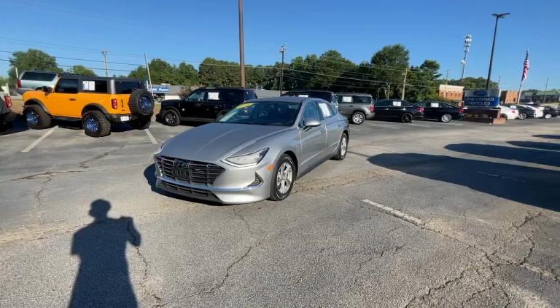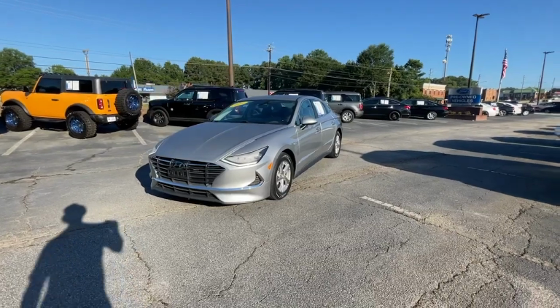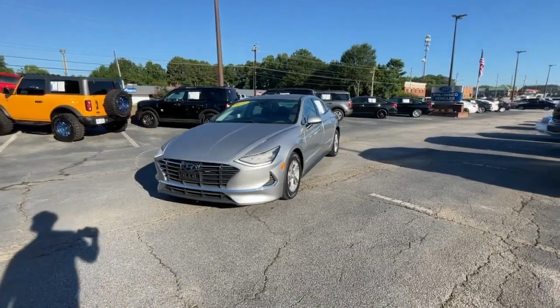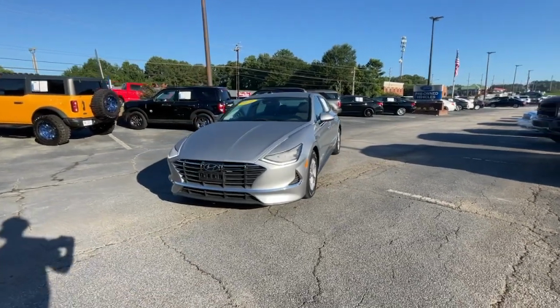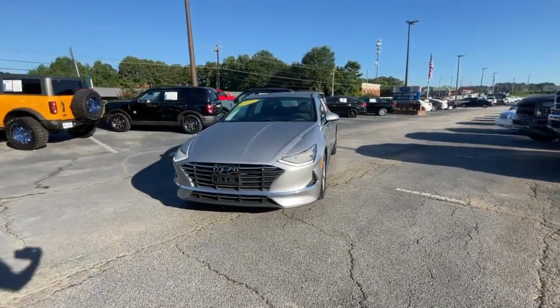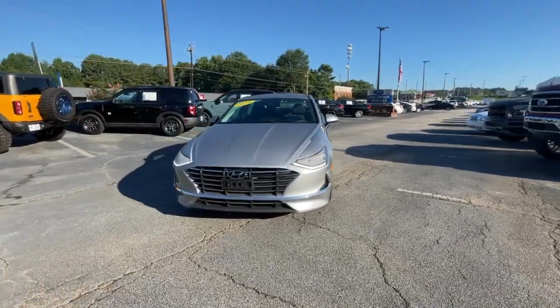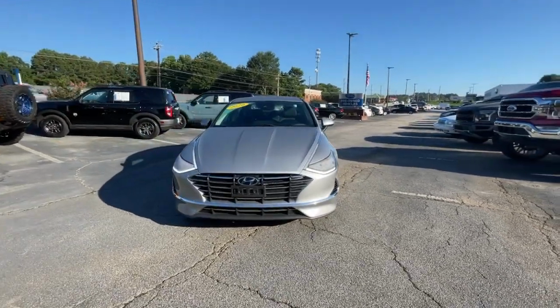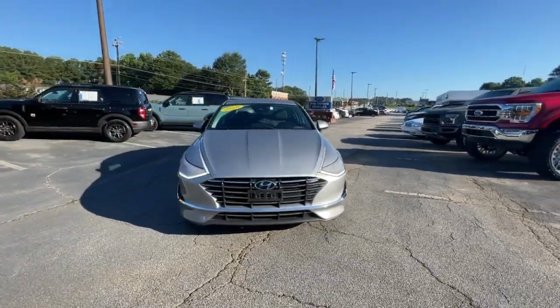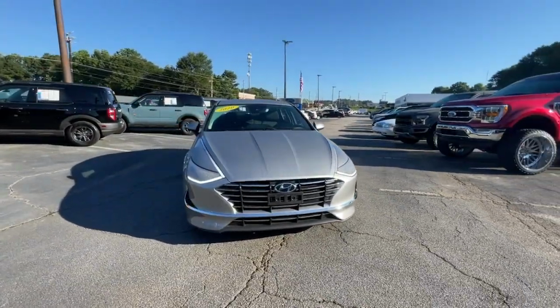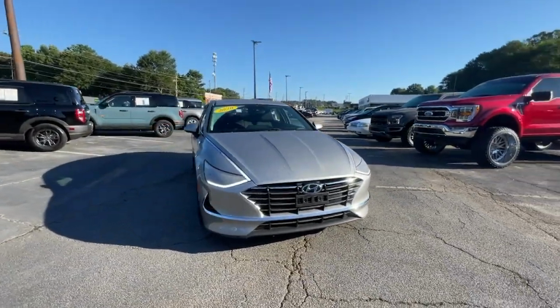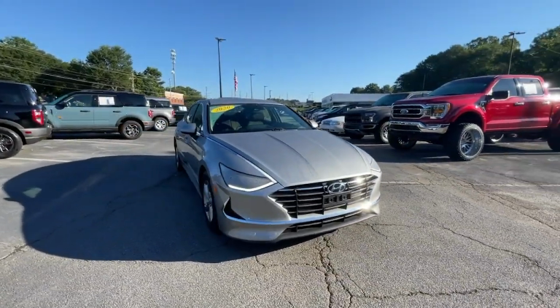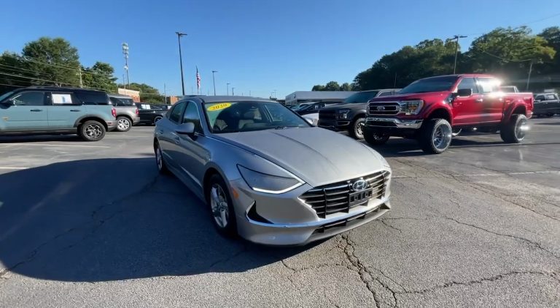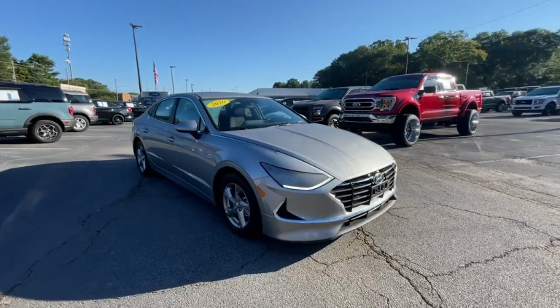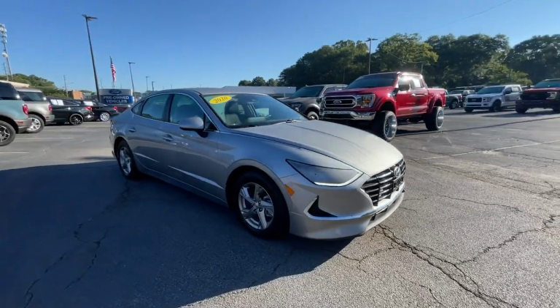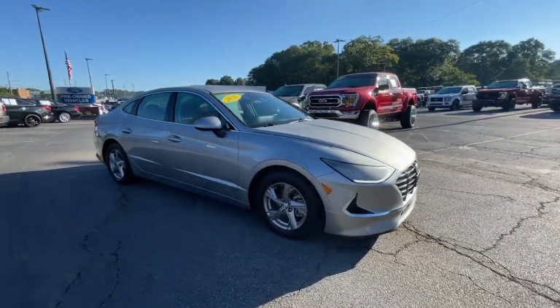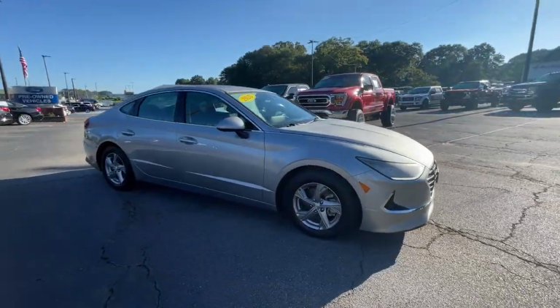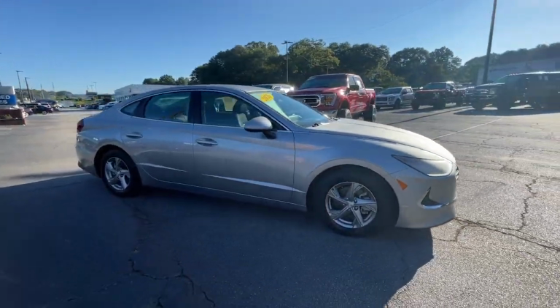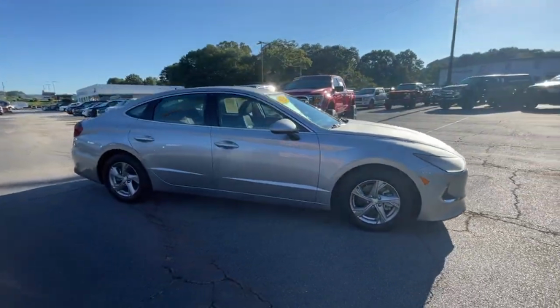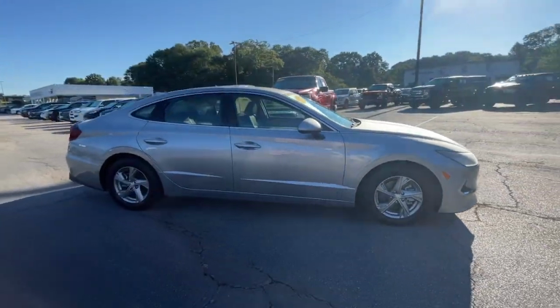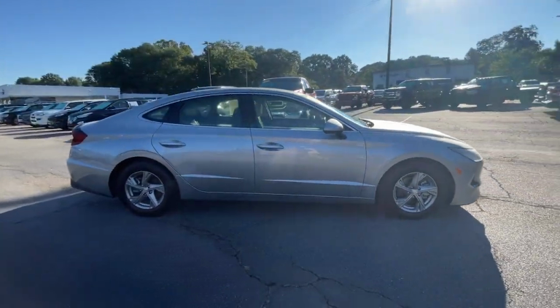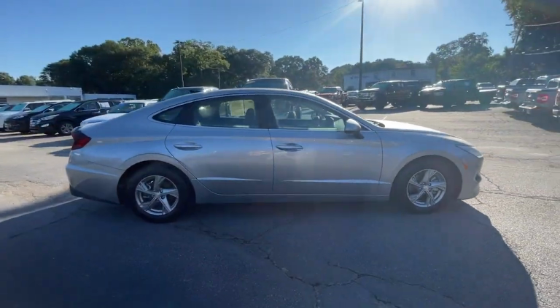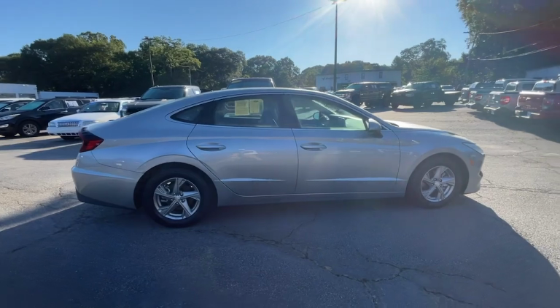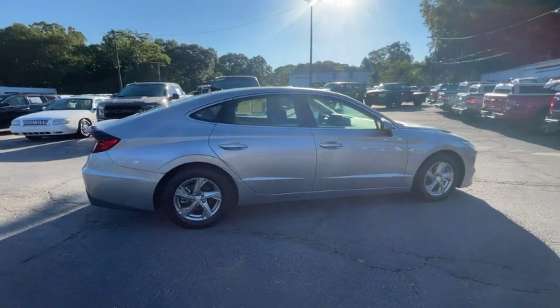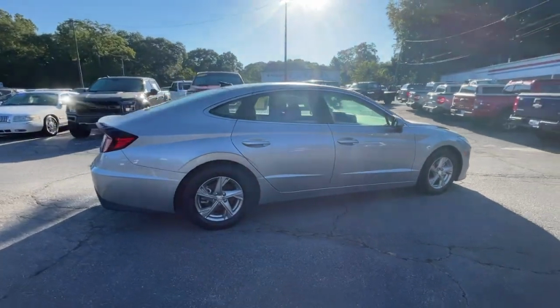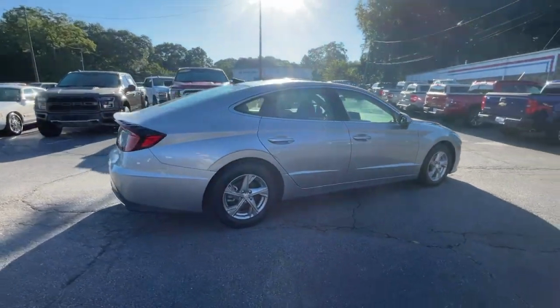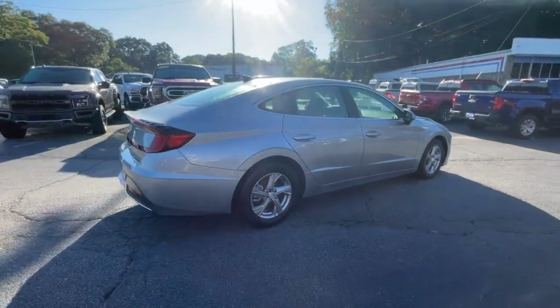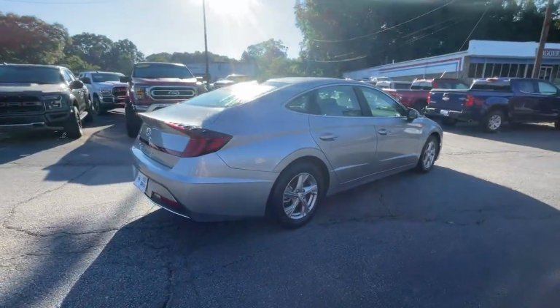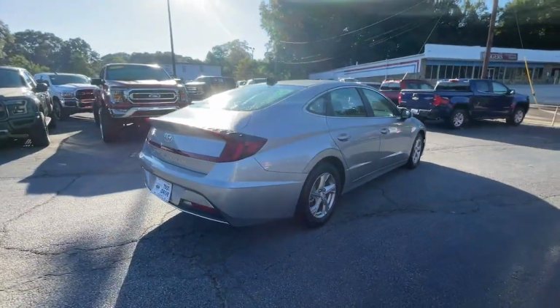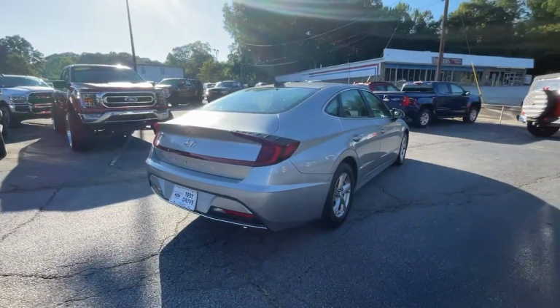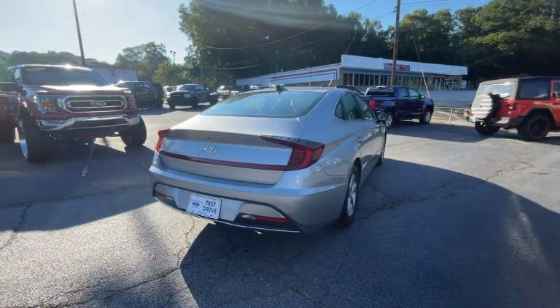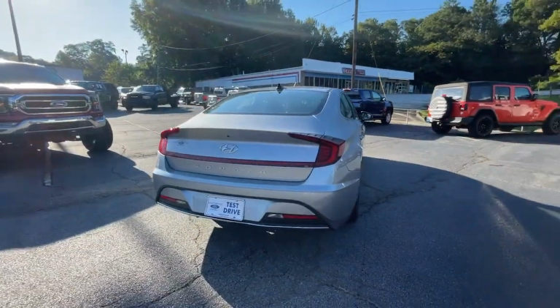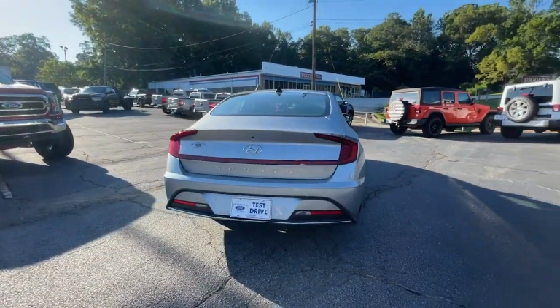Here is a wonderful 2020 Hyundai Sonata. With less than 30,000 miles on the odometer, this vehicle provides excellent value. Whether you're commuting or cruising country roads, this smooth and spacious Sonata makes travel a treat.